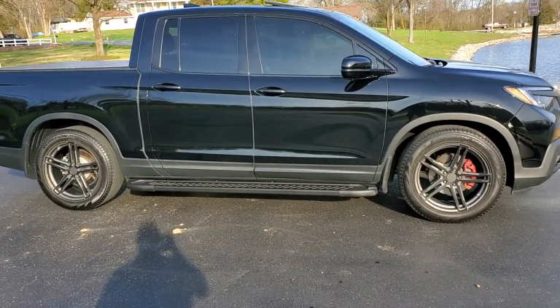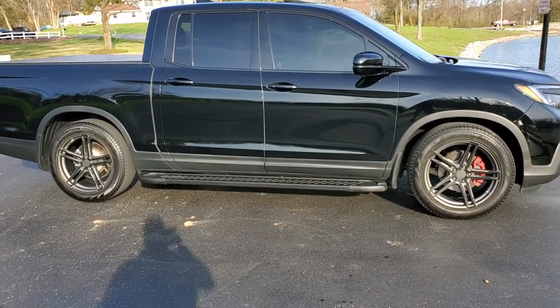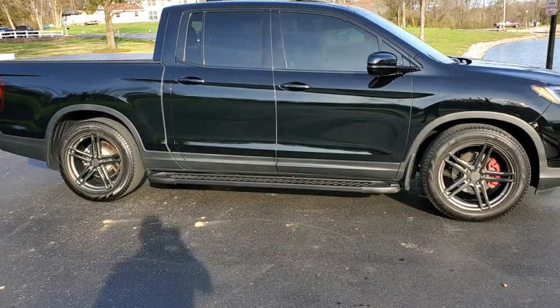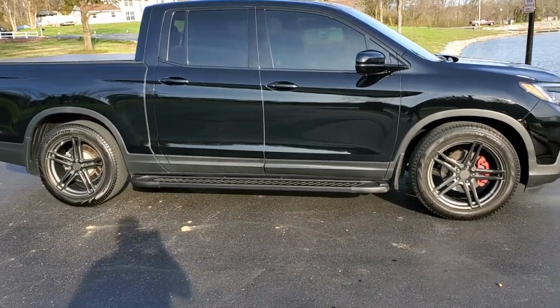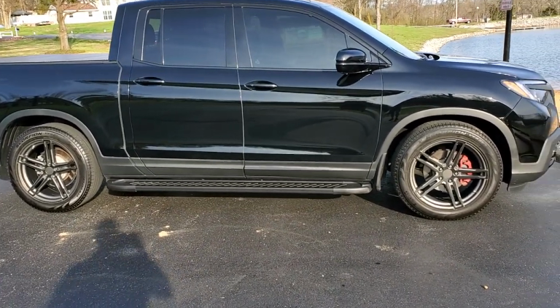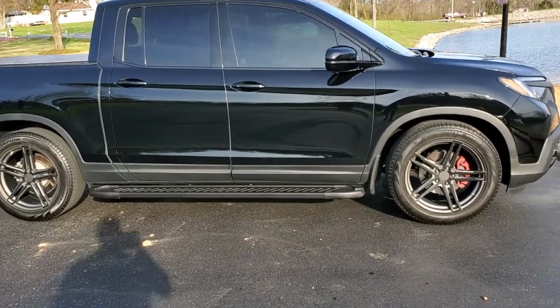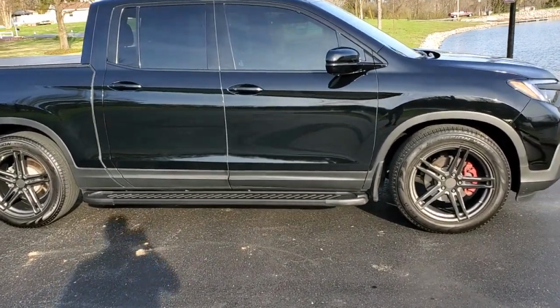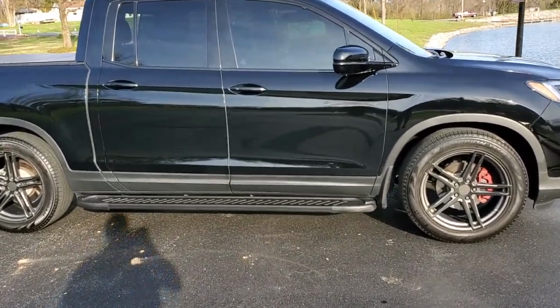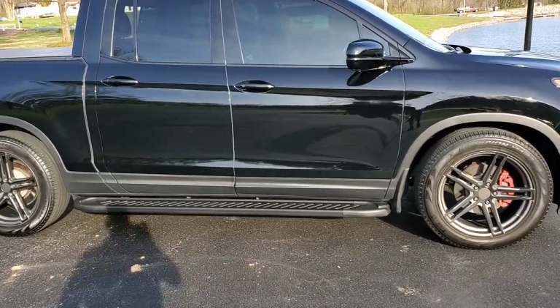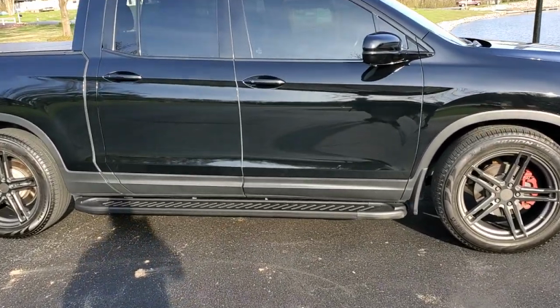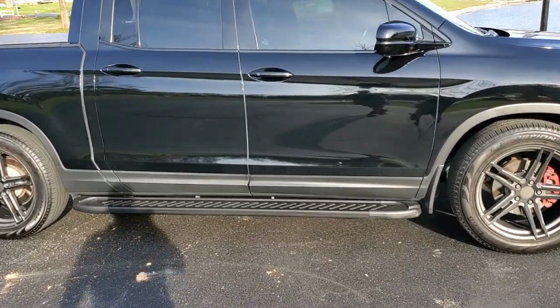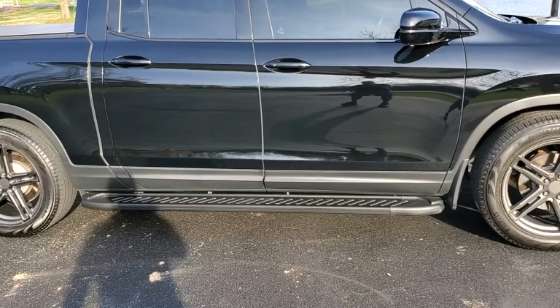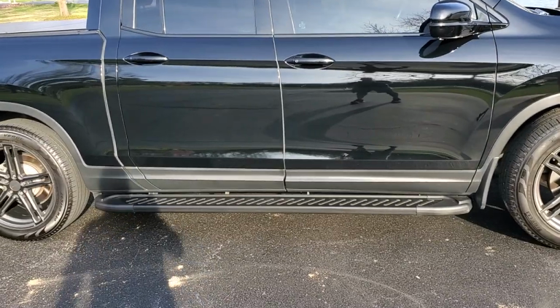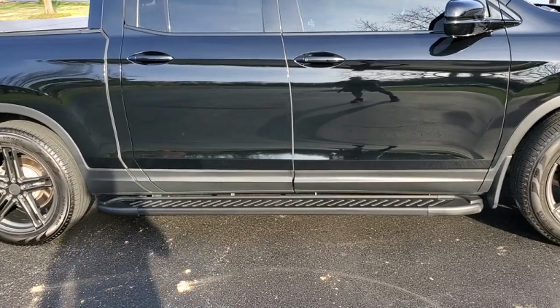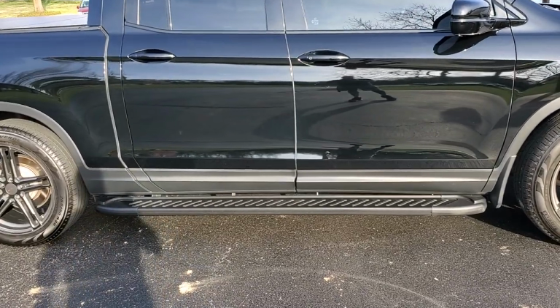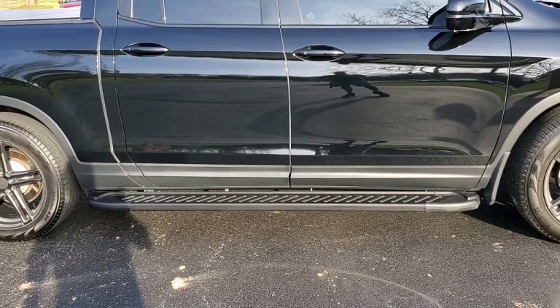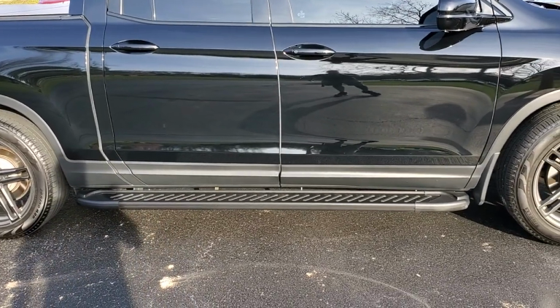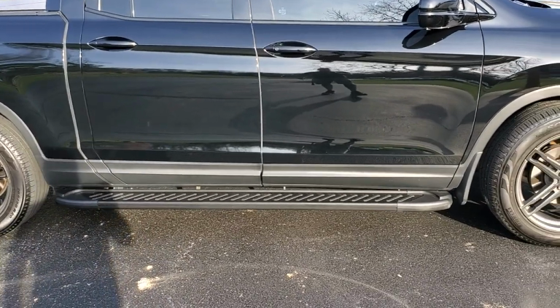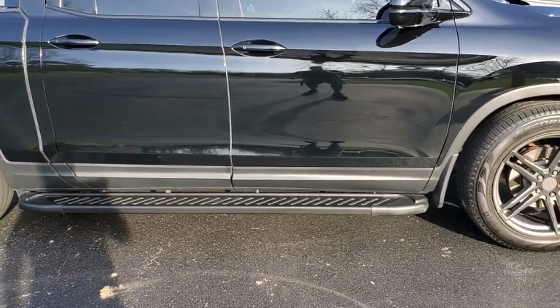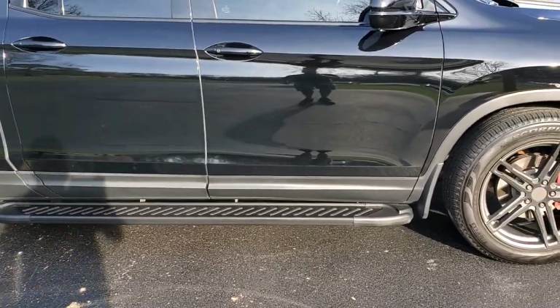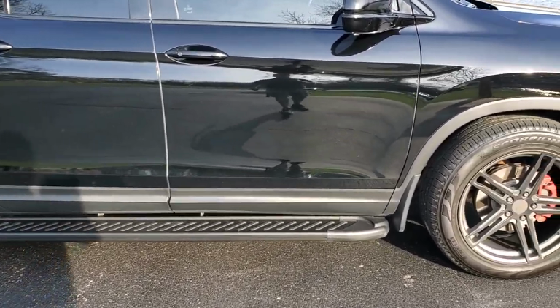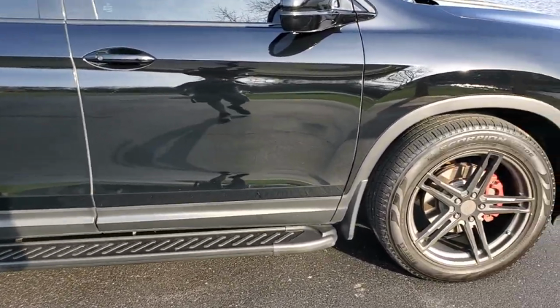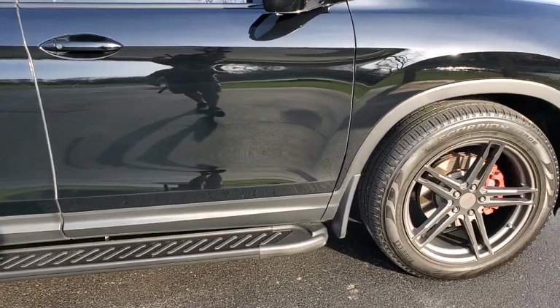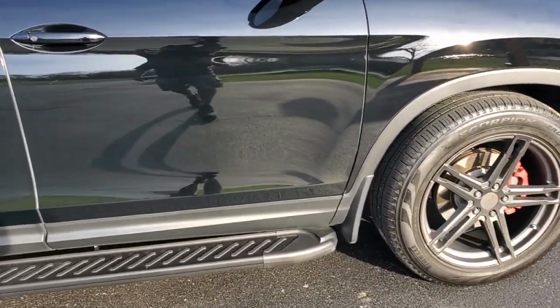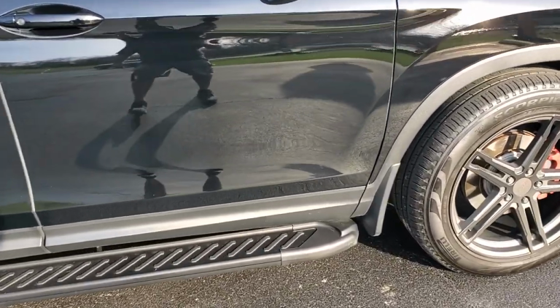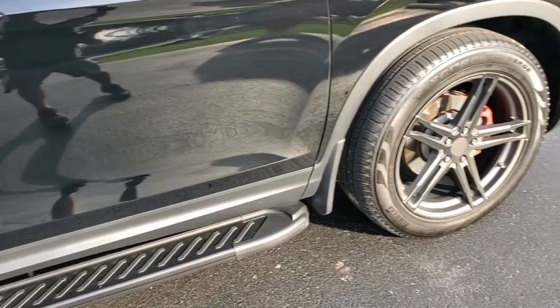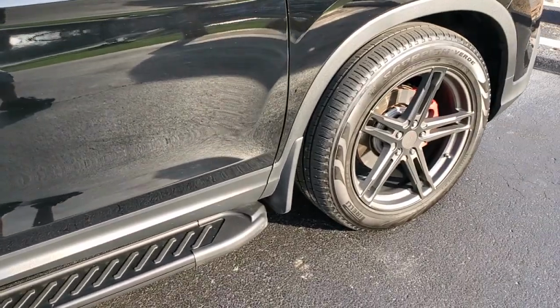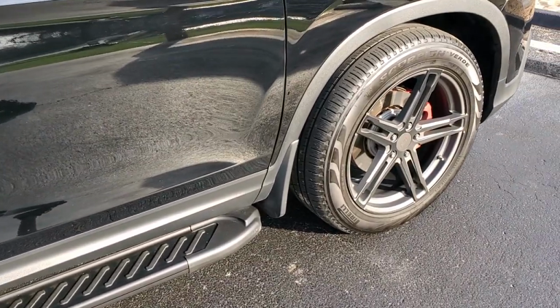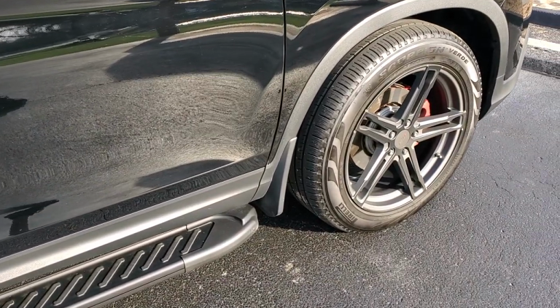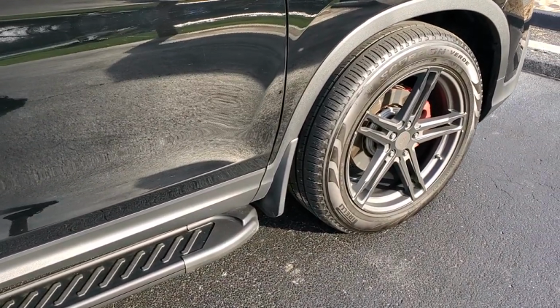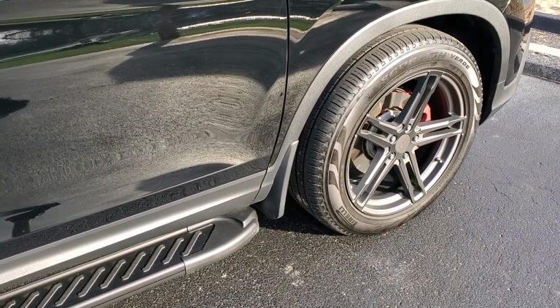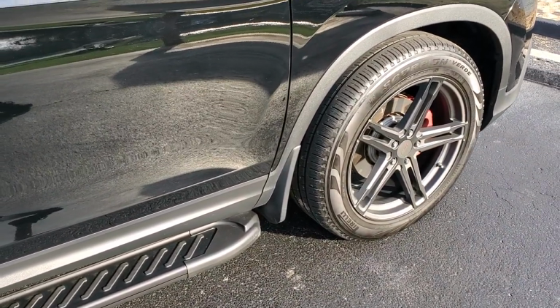I have the Romik running boards and they go from wheel well to wheel well, all done in solid black. I also got the factory Honda mud guards on the truck.